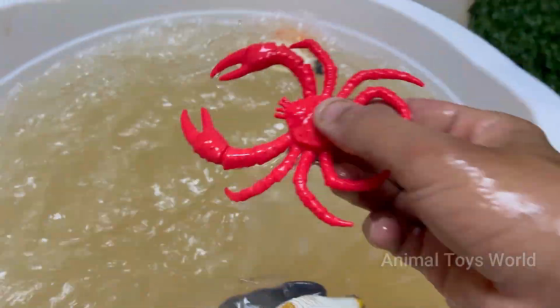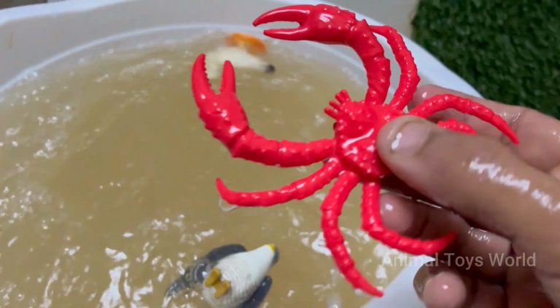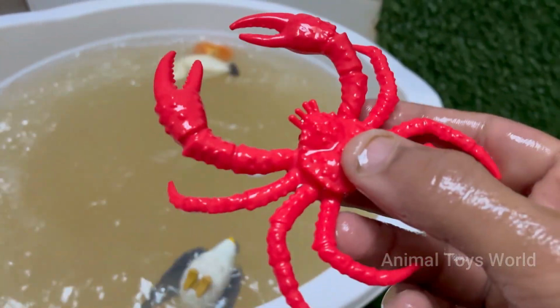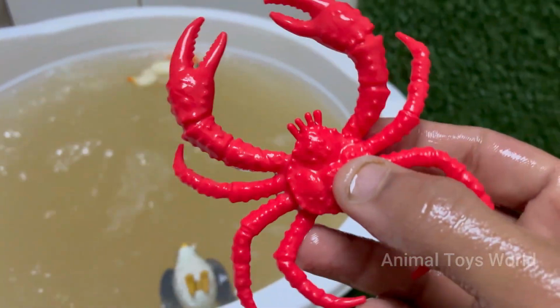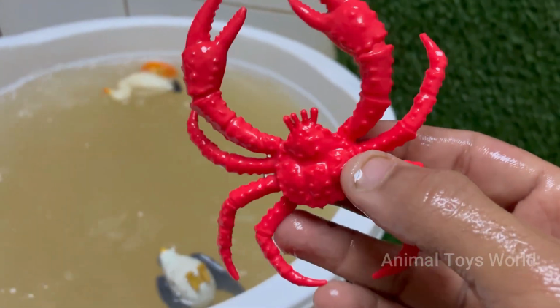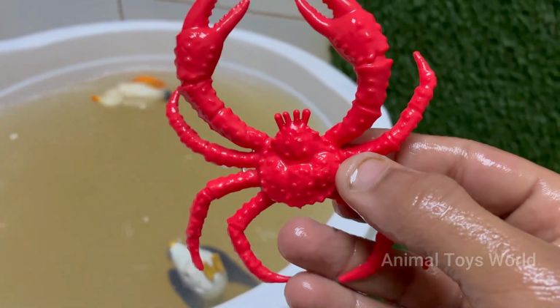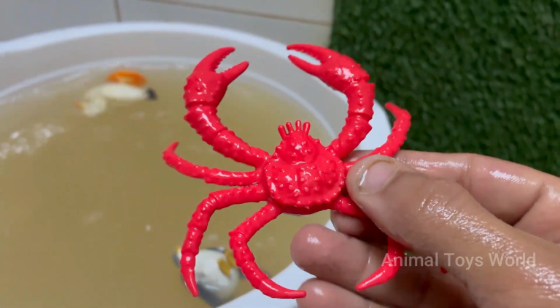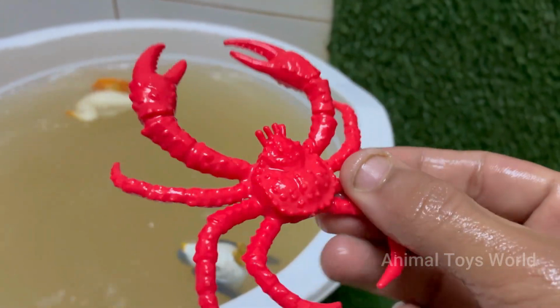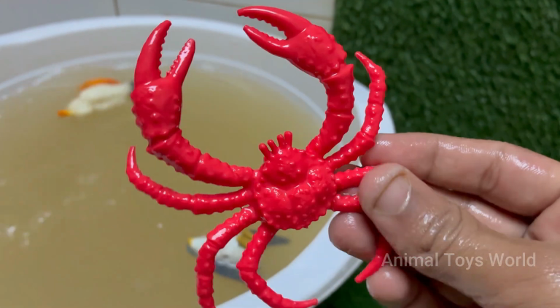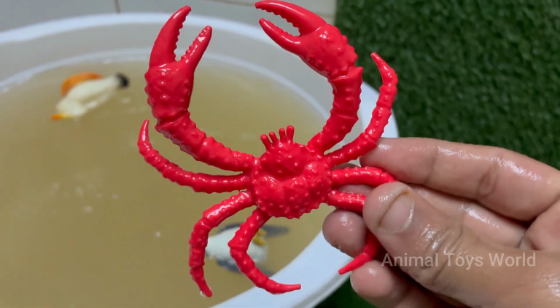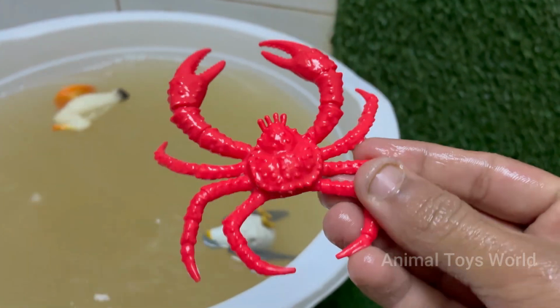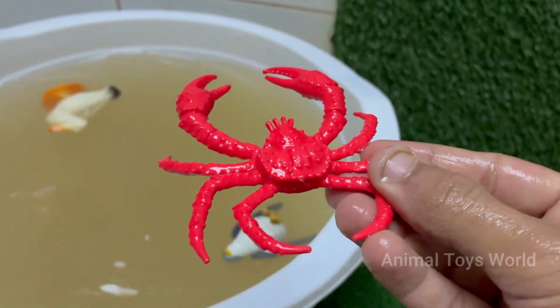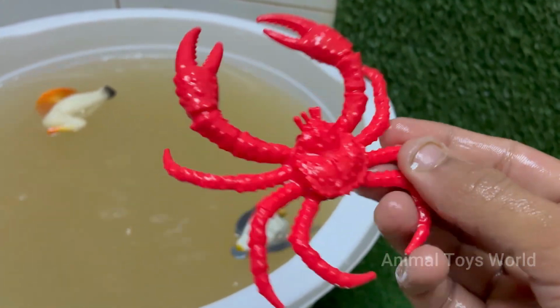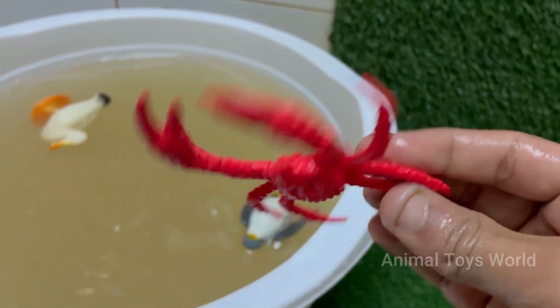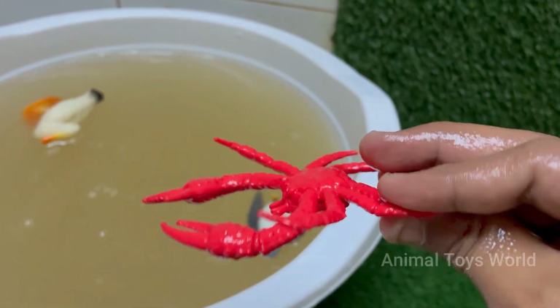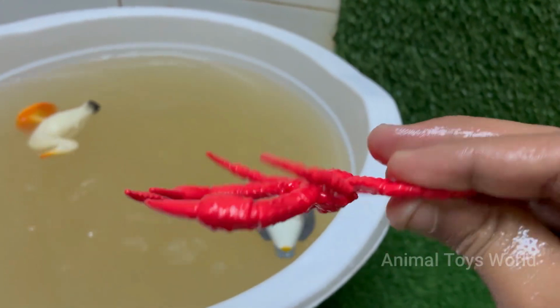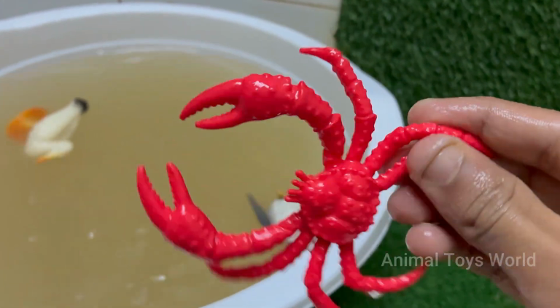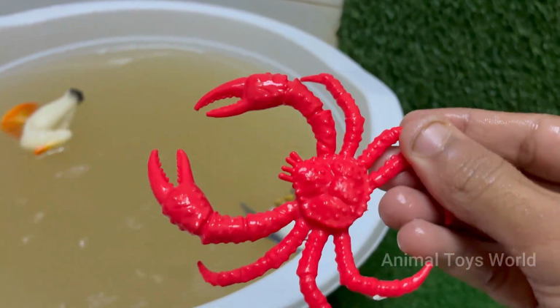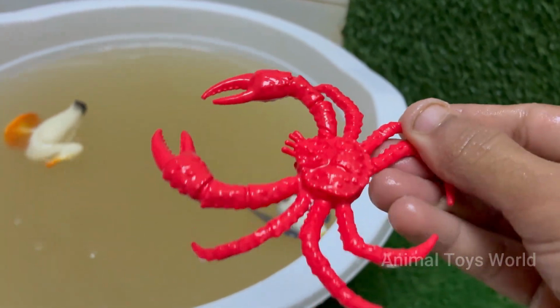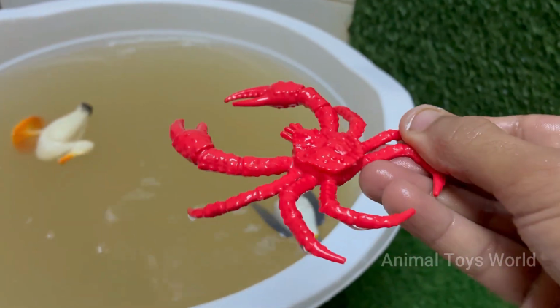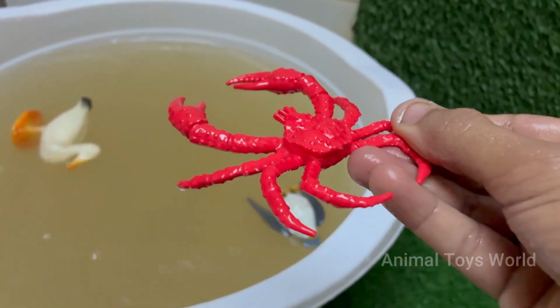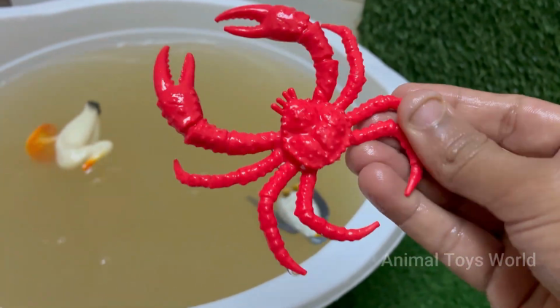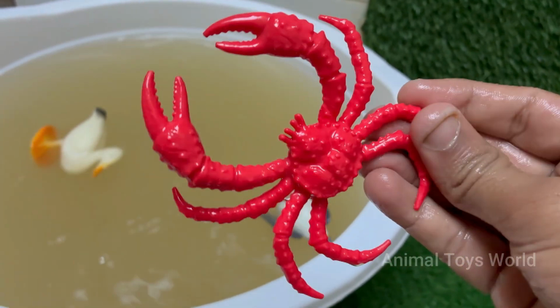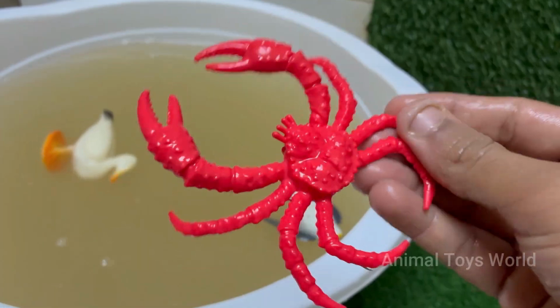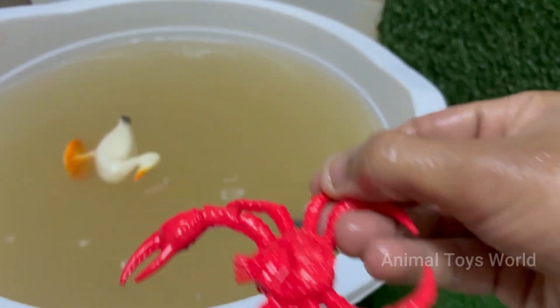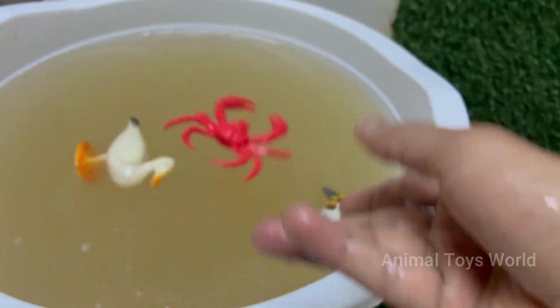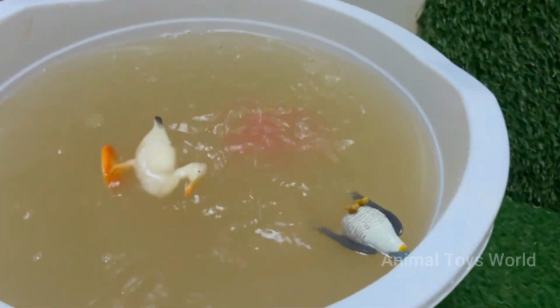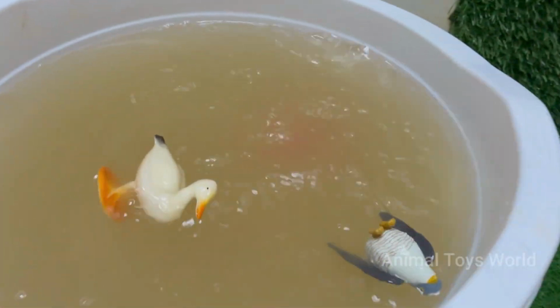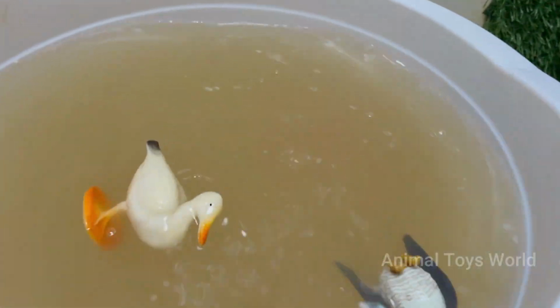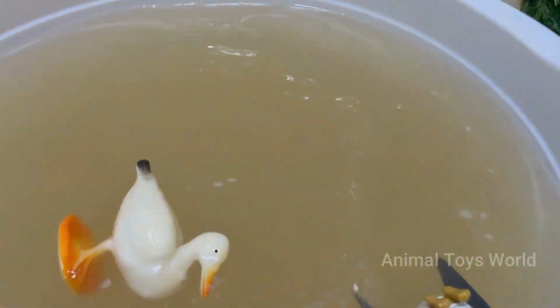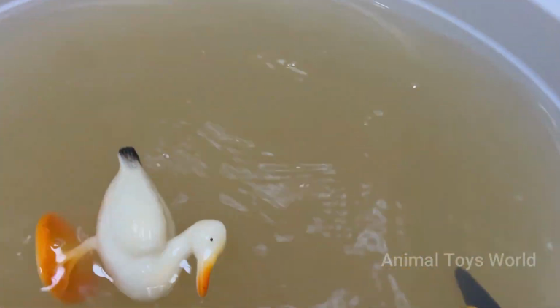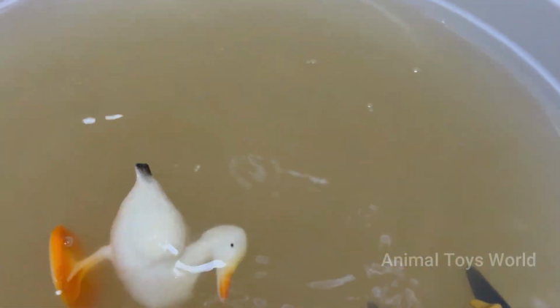Crabs have complex behaviors, including problem solving, communication, and using tools. Some even decorate their shells for camouflage.